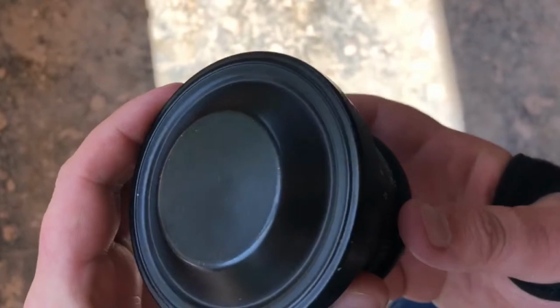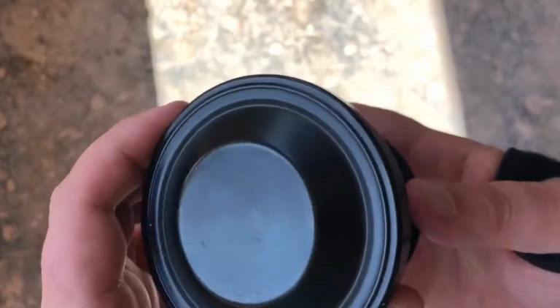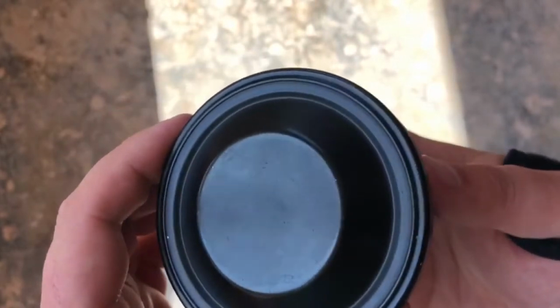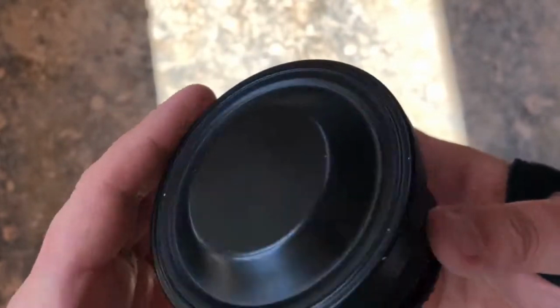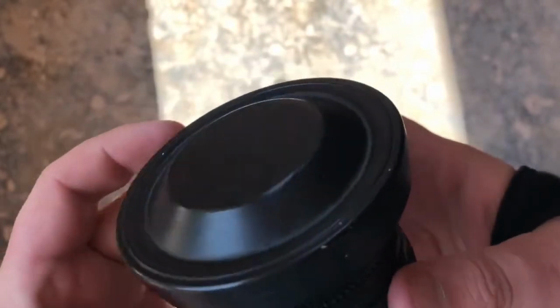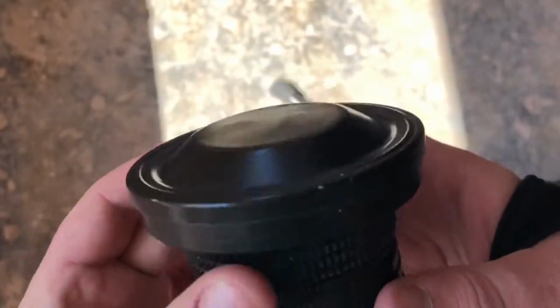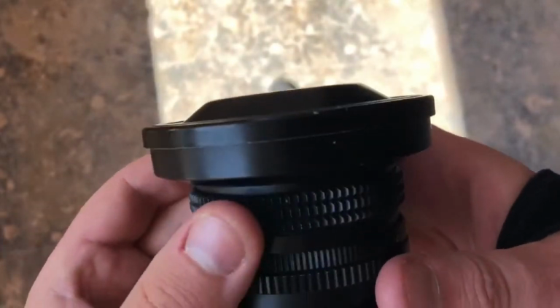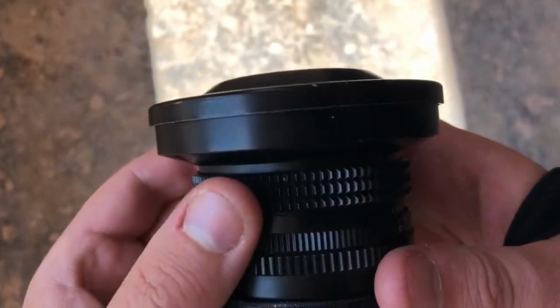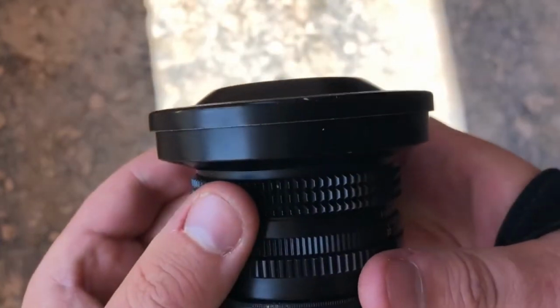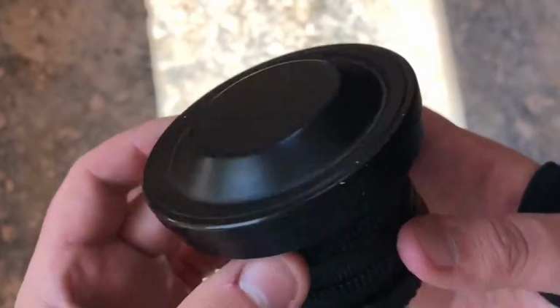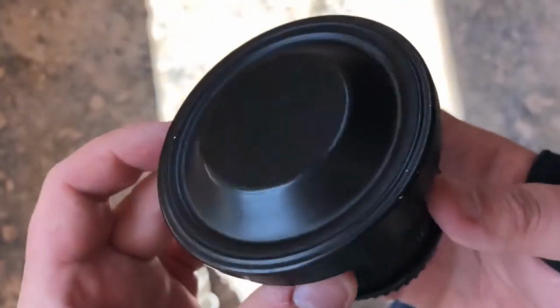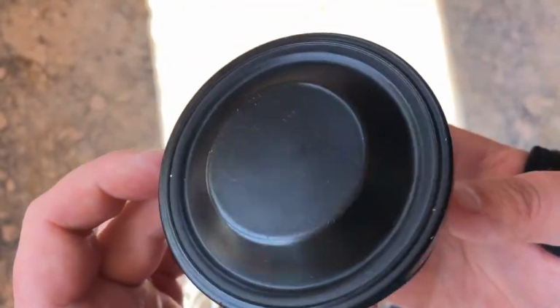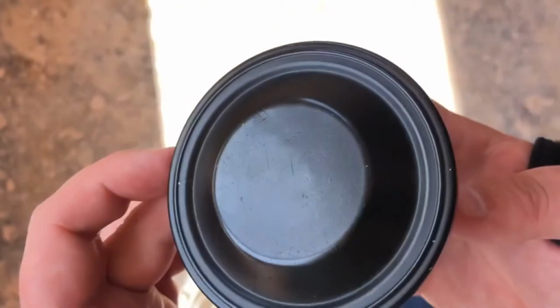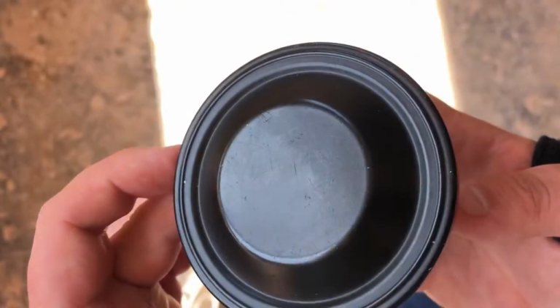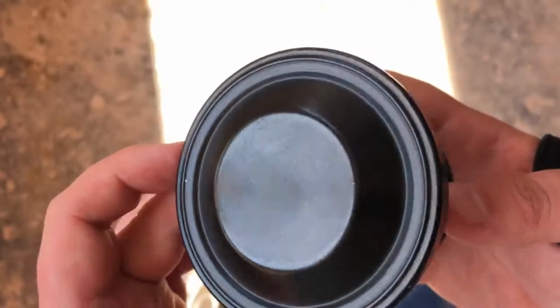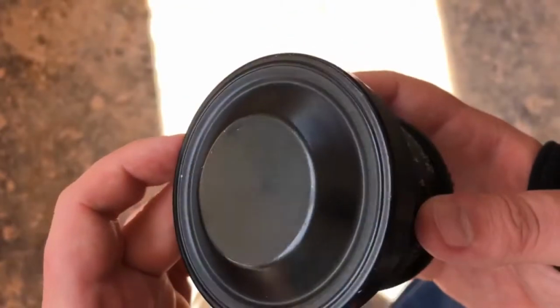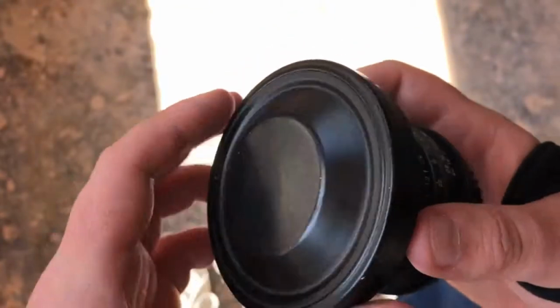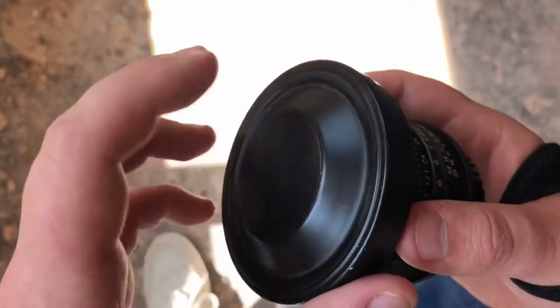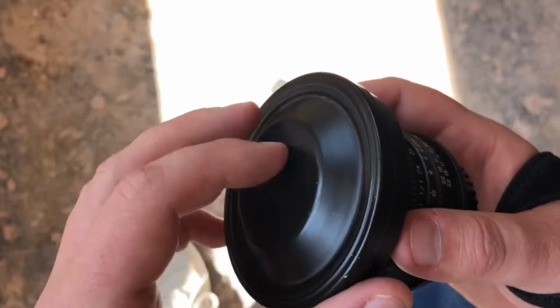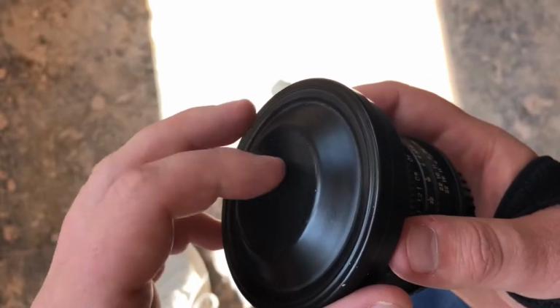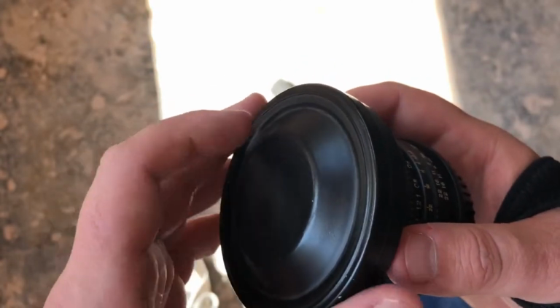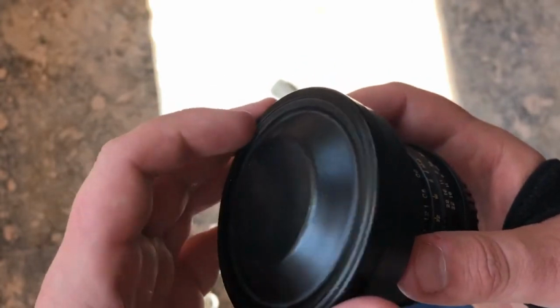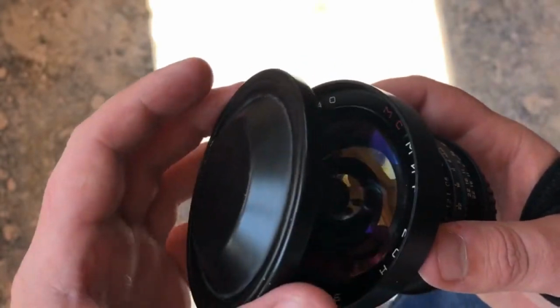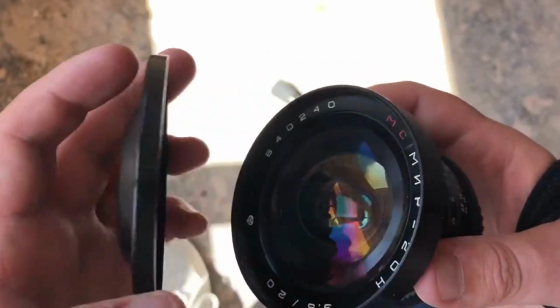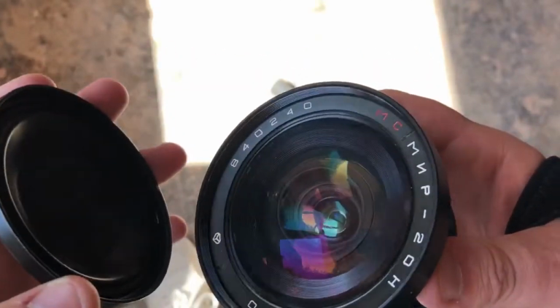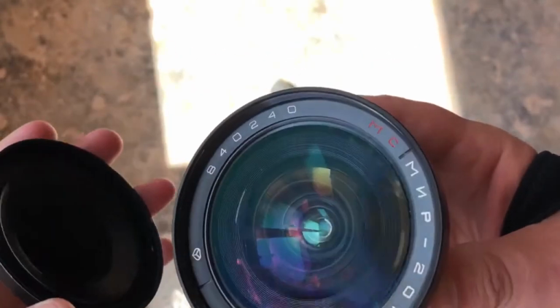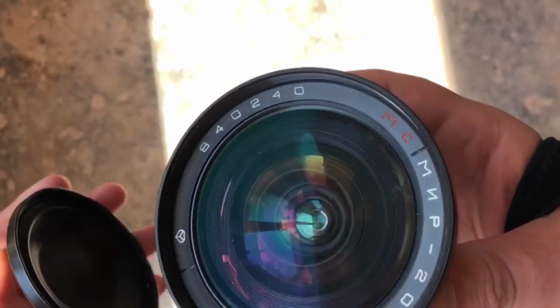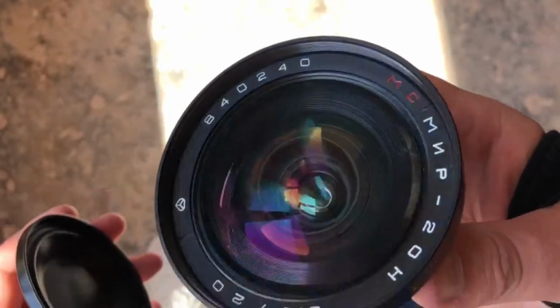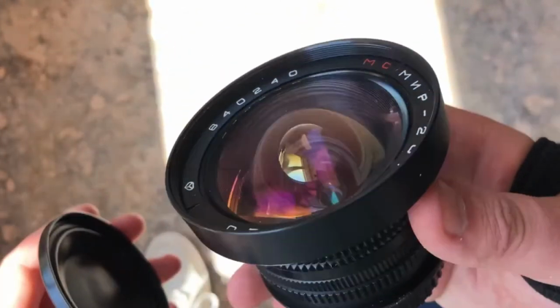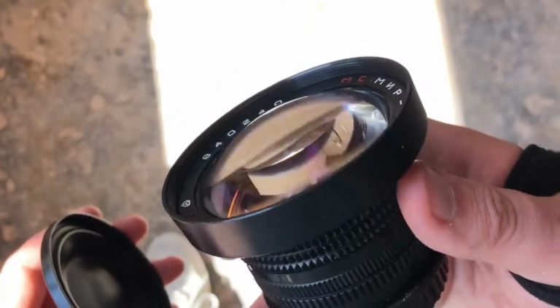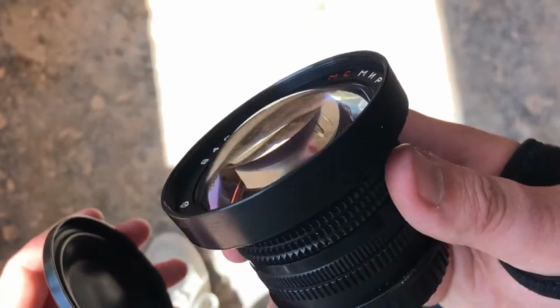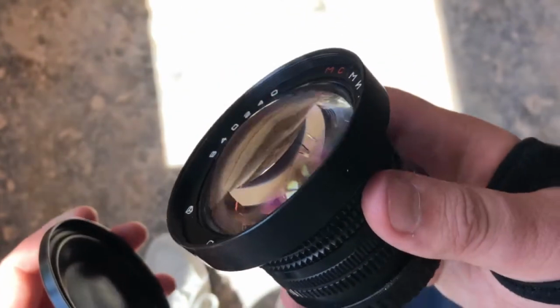So £179. Look at that lens cap — it's made of metal. And it's a beautiful example of this lens.